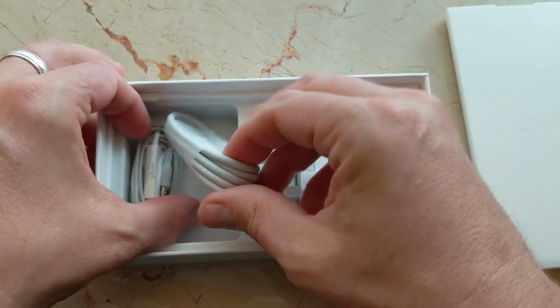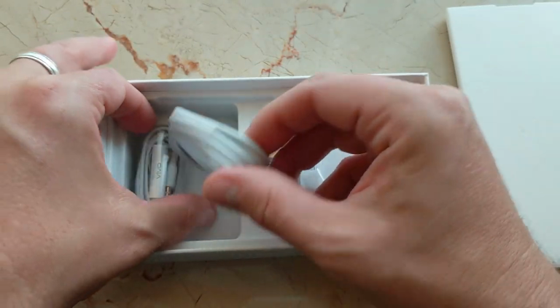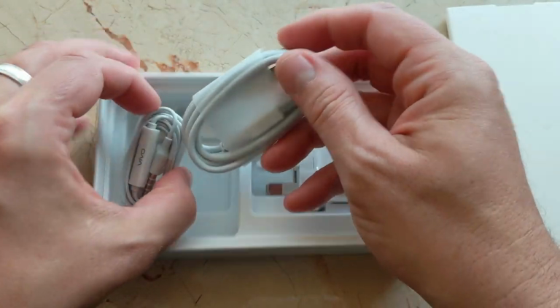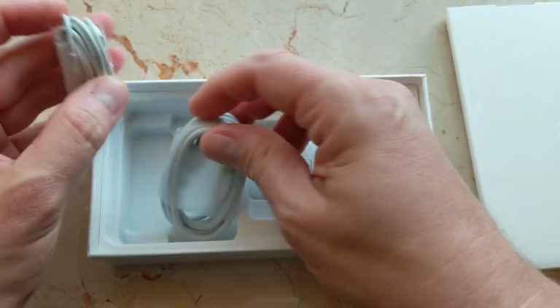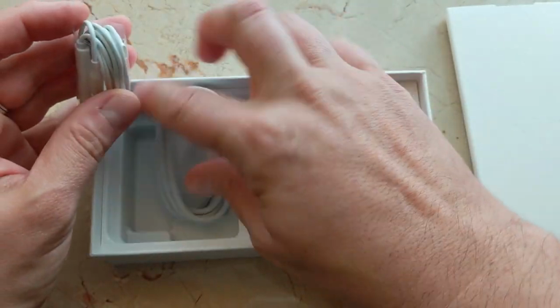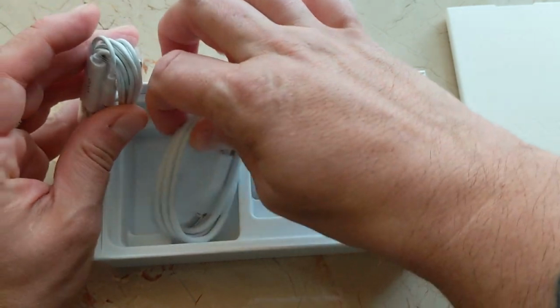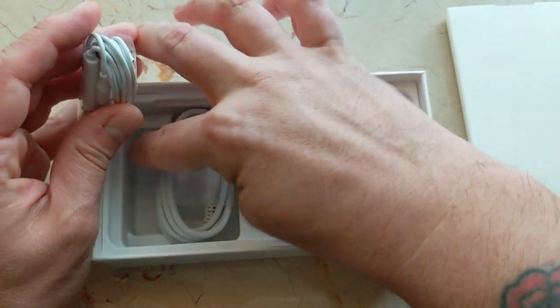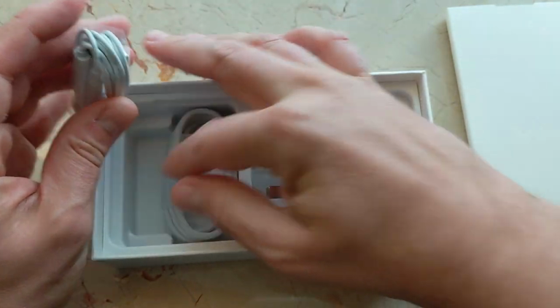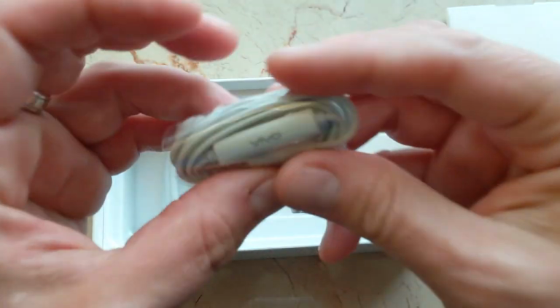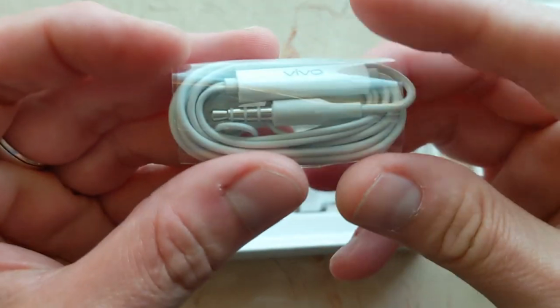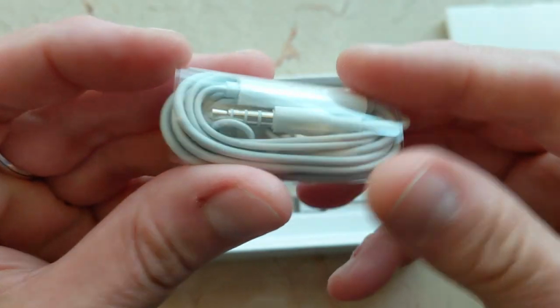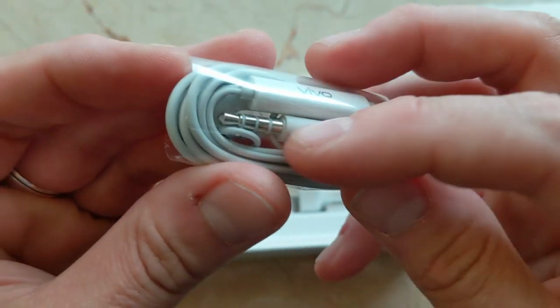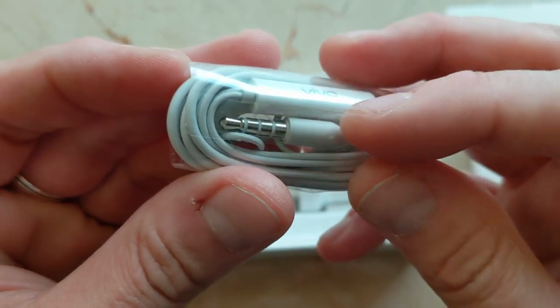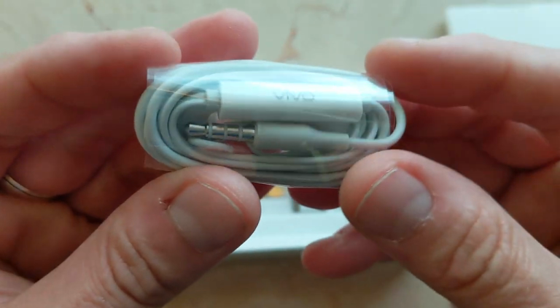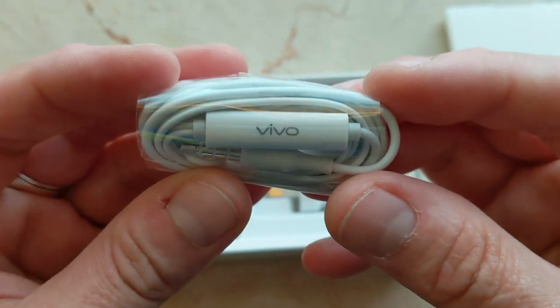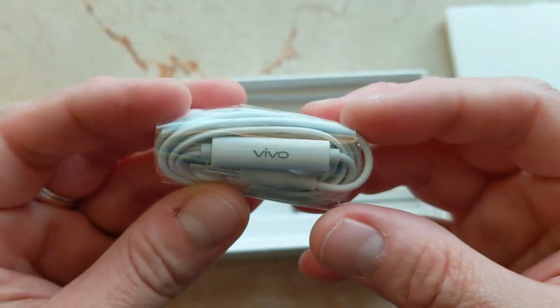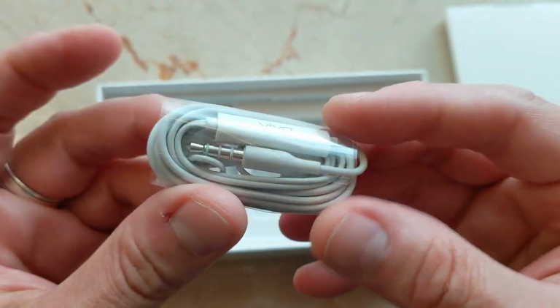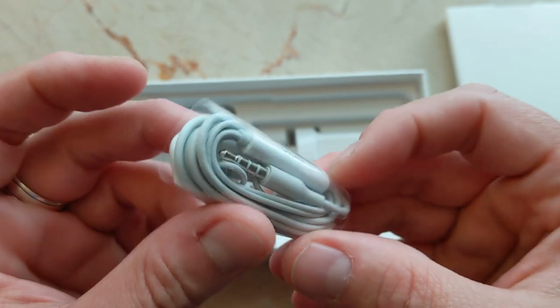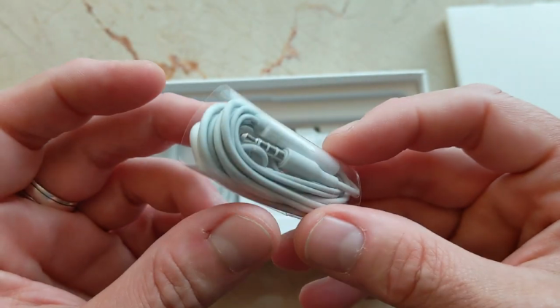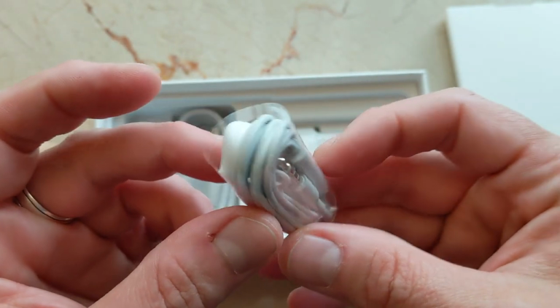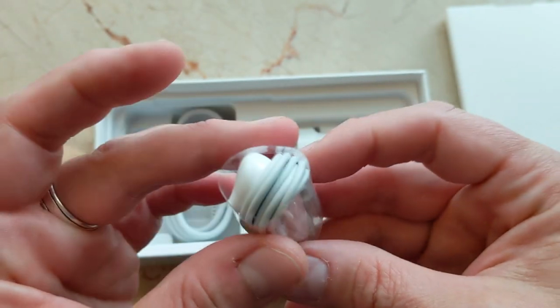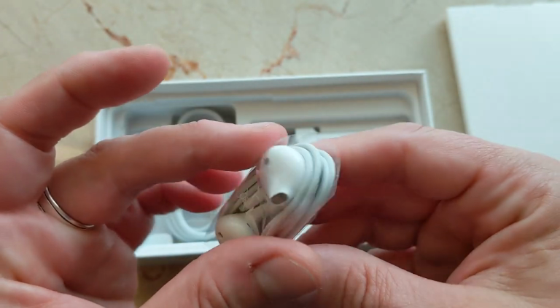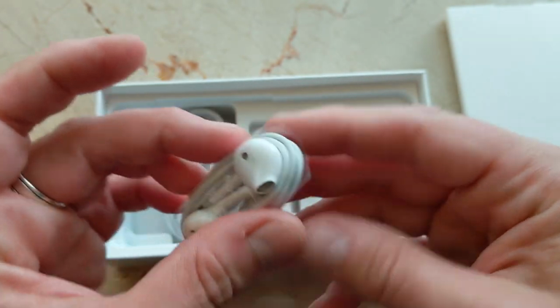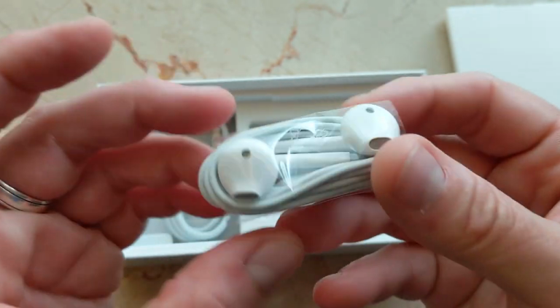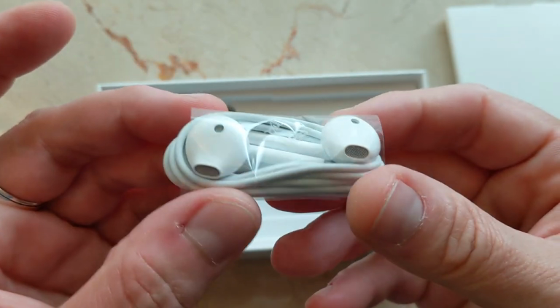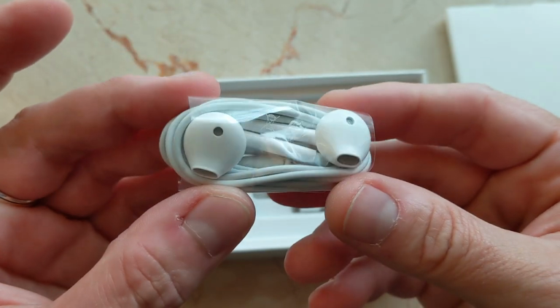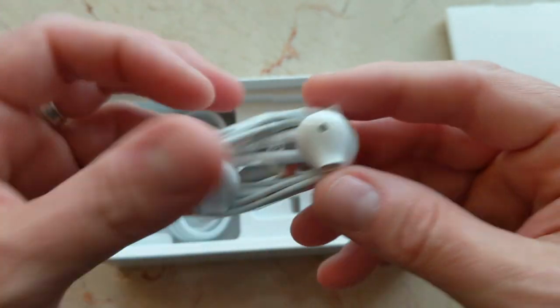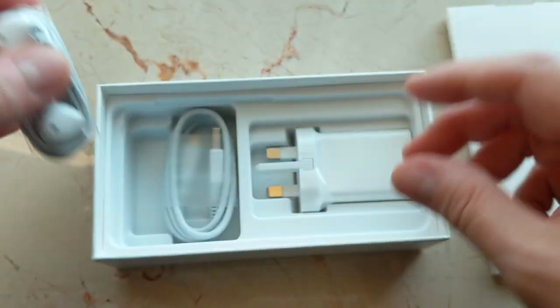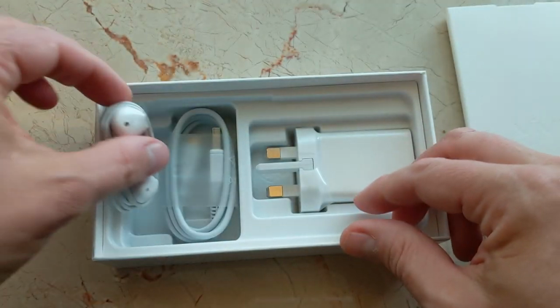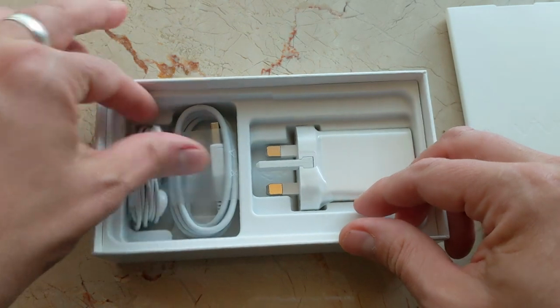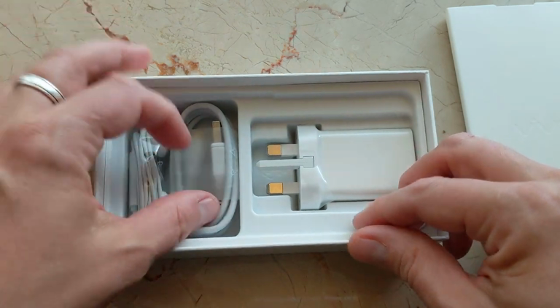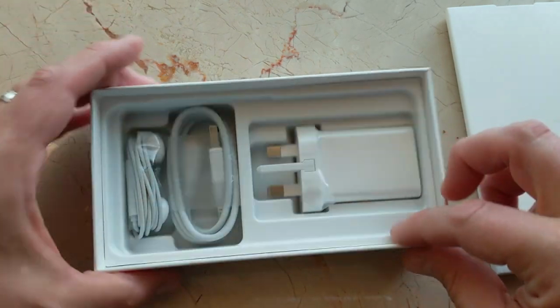And then we've got some sort of earbuds, 3.5 millimeter, which means this has a headphone jack in here somewhere. That is super cool — look at these. So that's what's in the box.